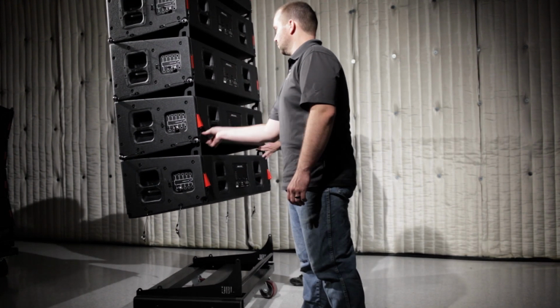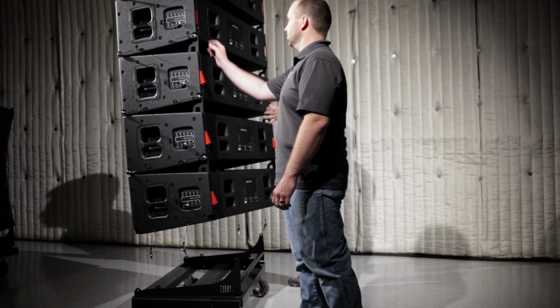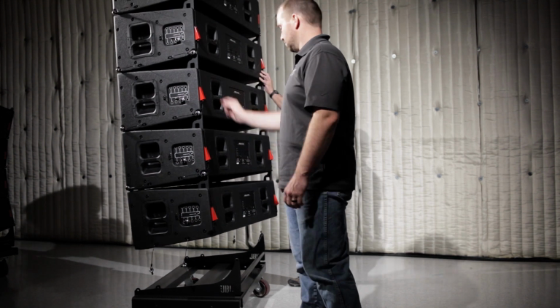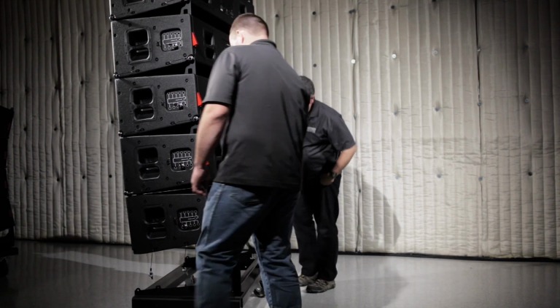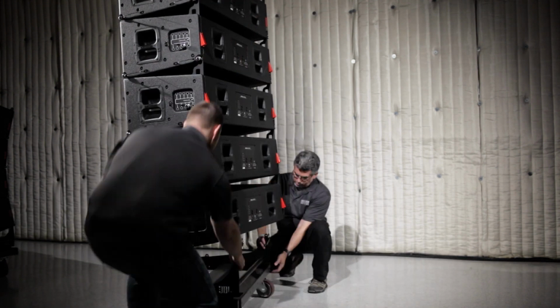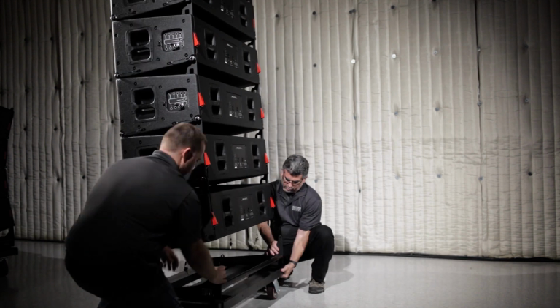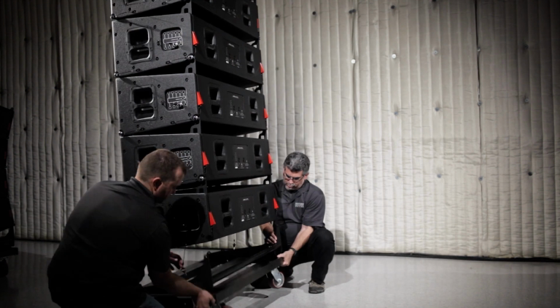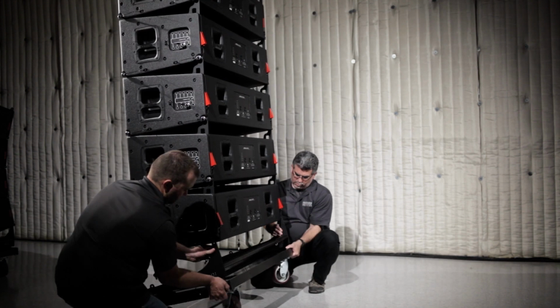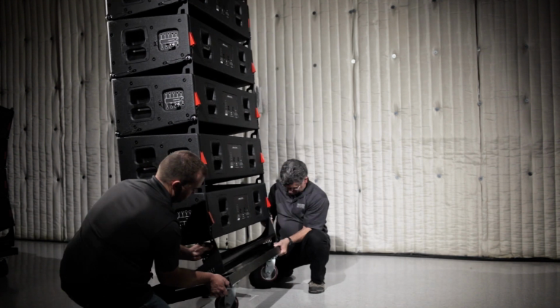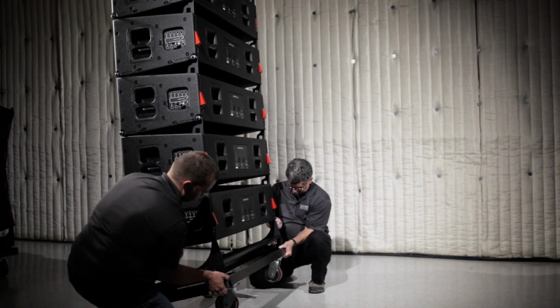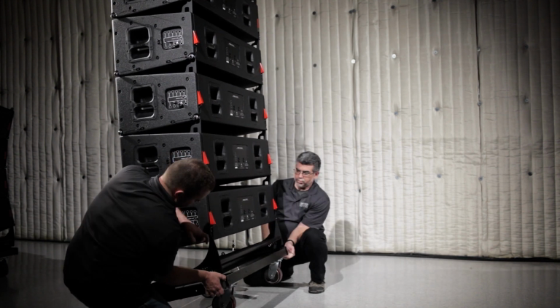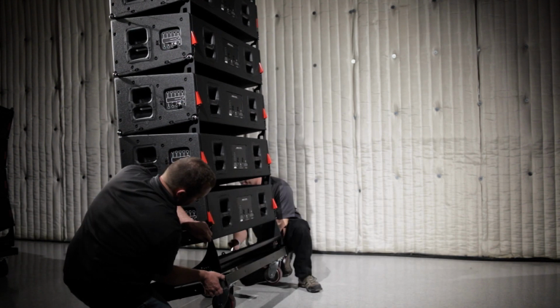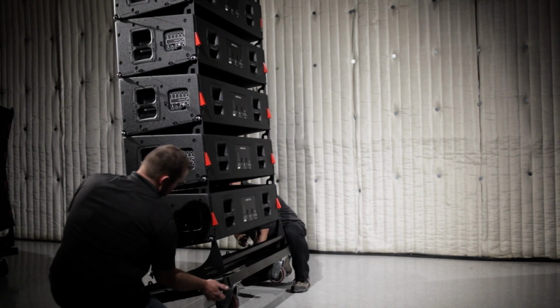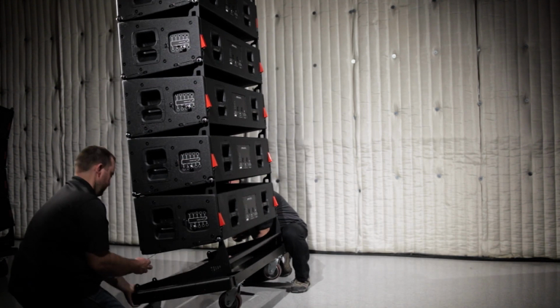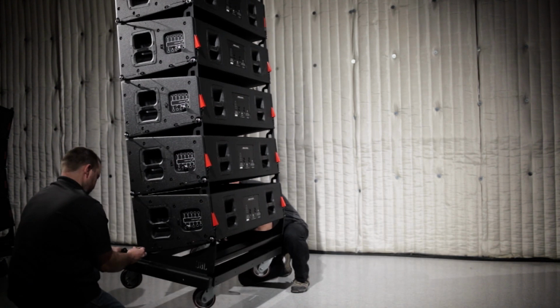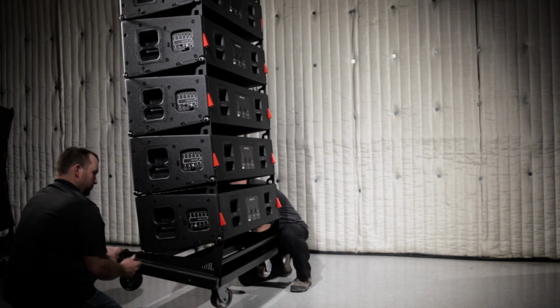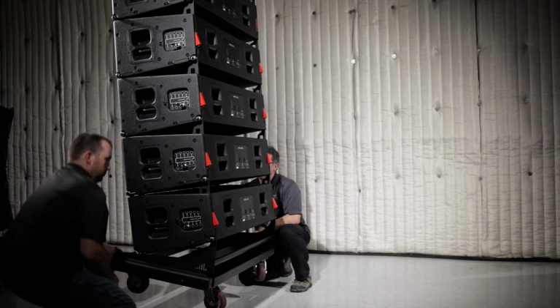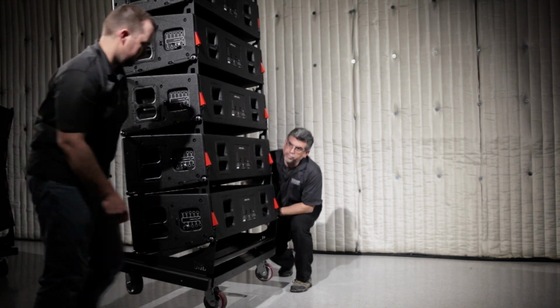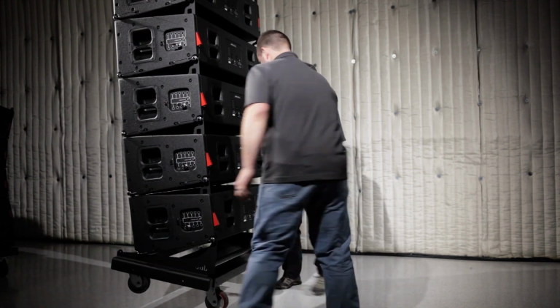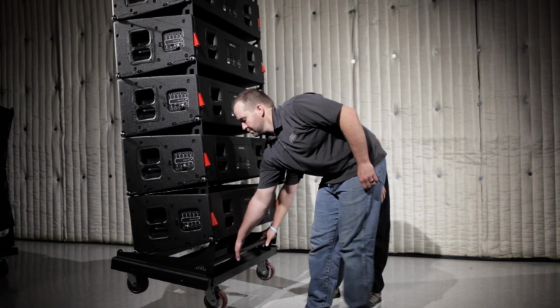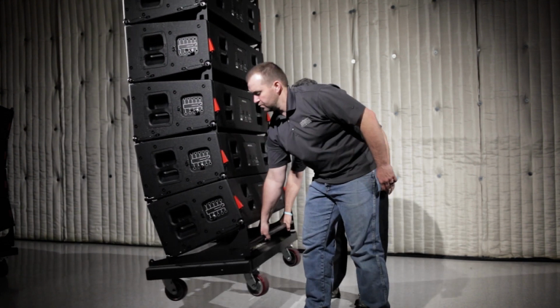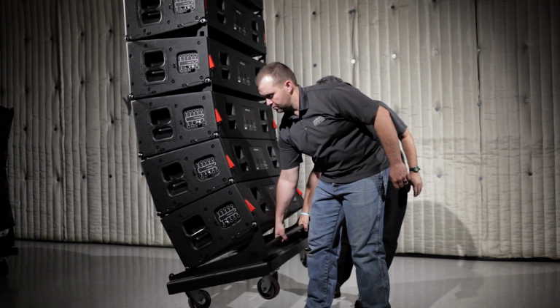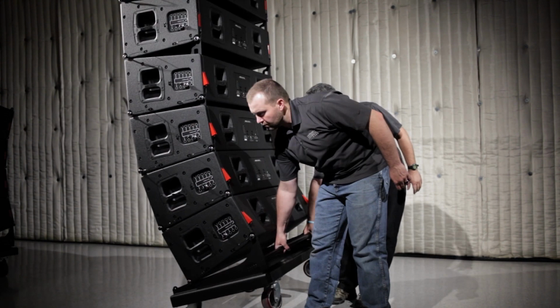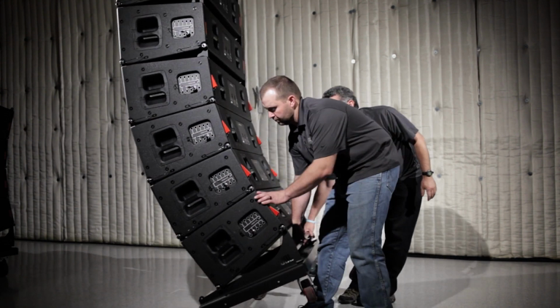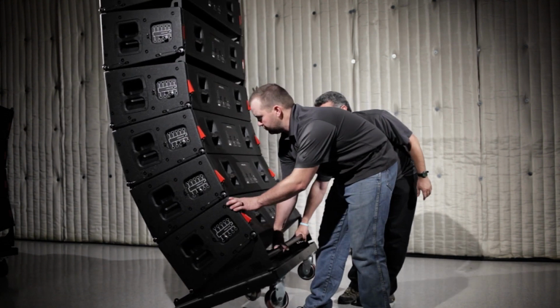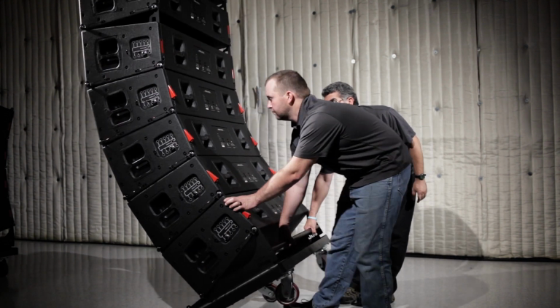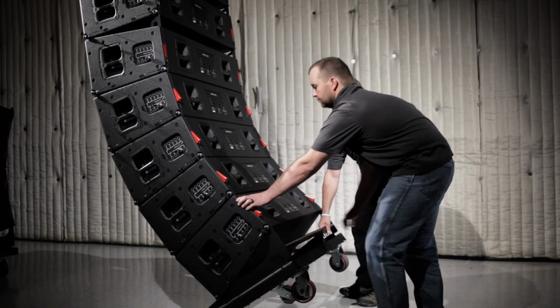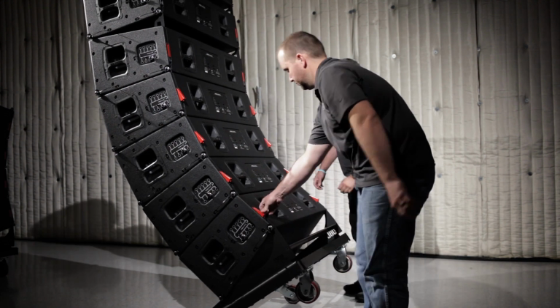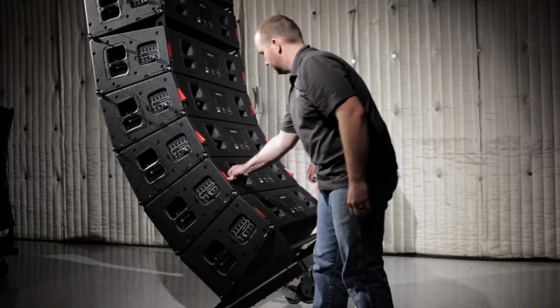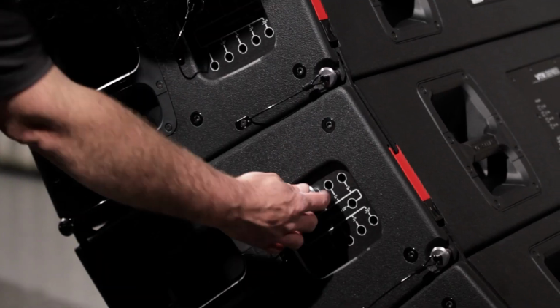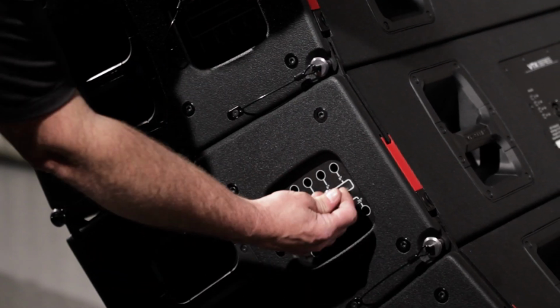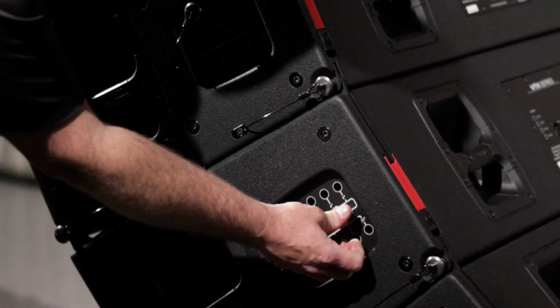Continue this process with the rest of the cabinets in the array, ensuring that blocks of four are removed together and that the inter-enclosure angles are always set to the 10 degree position for transport.